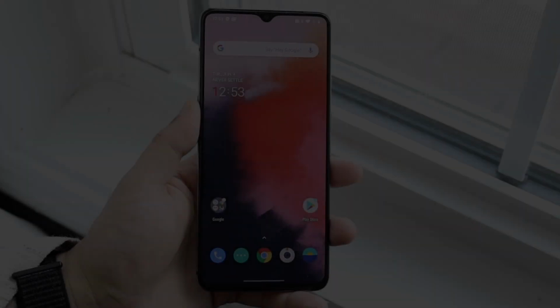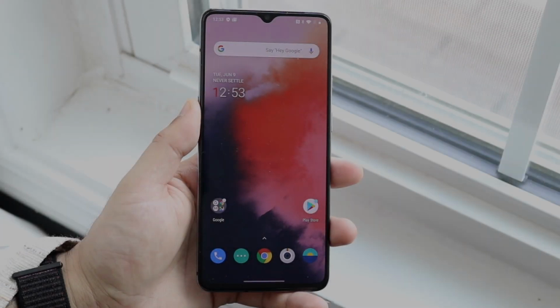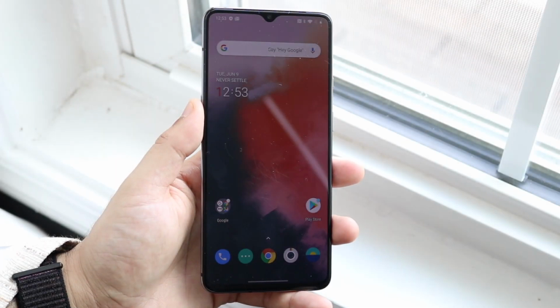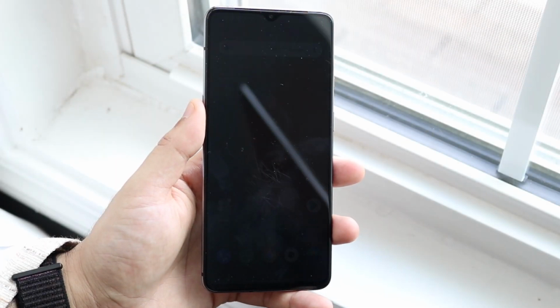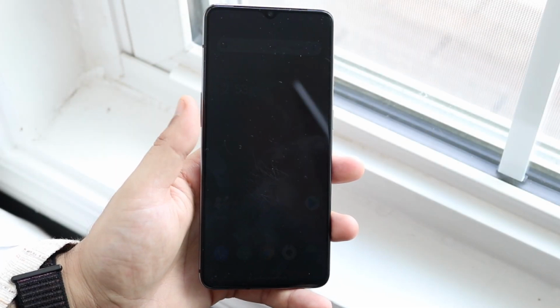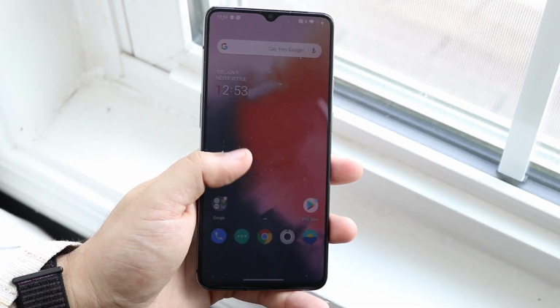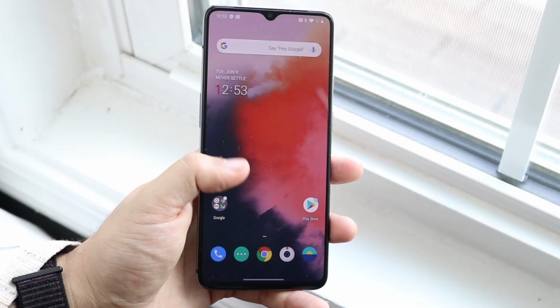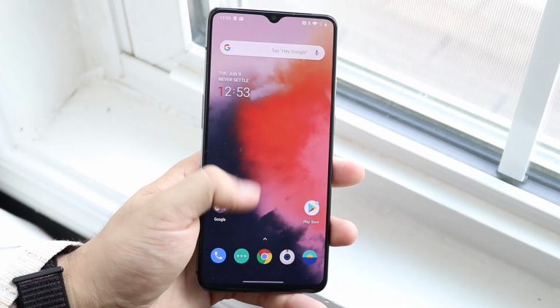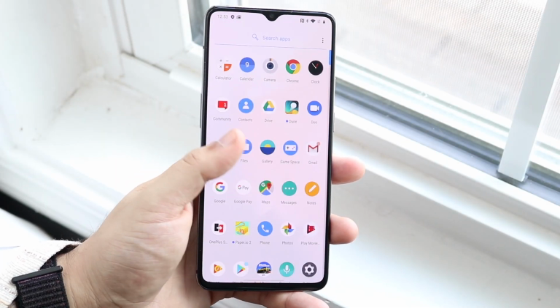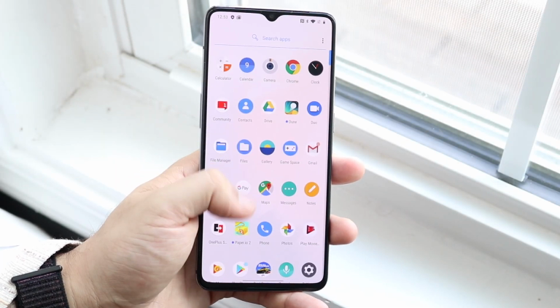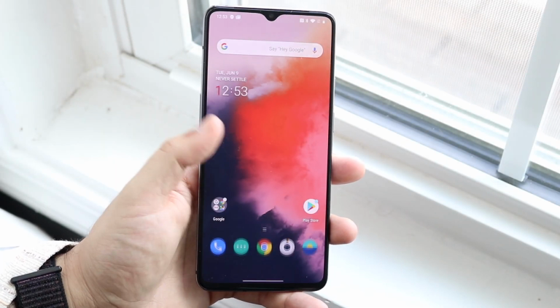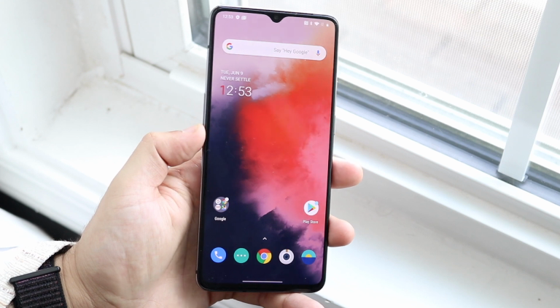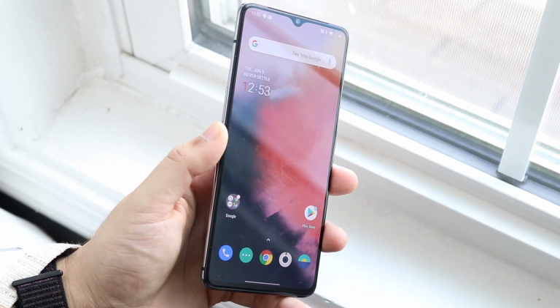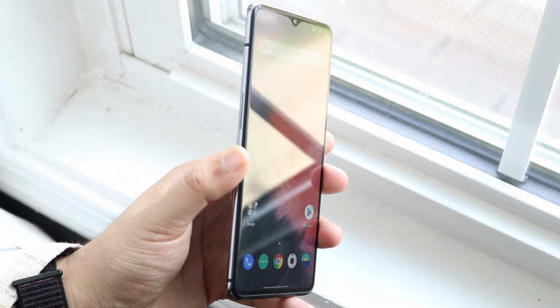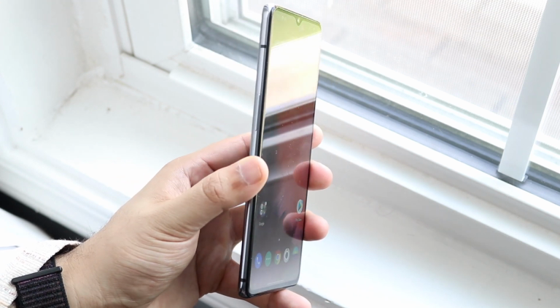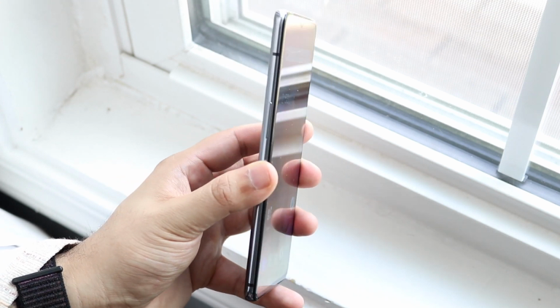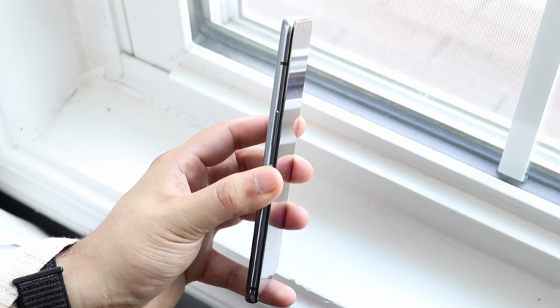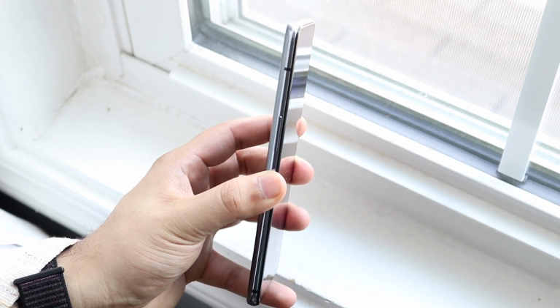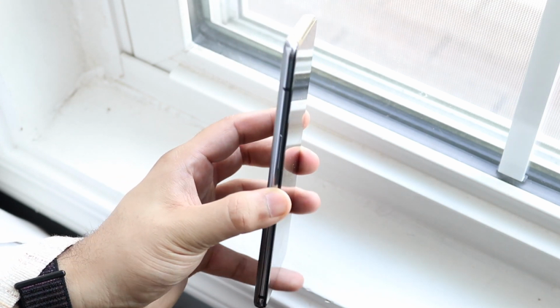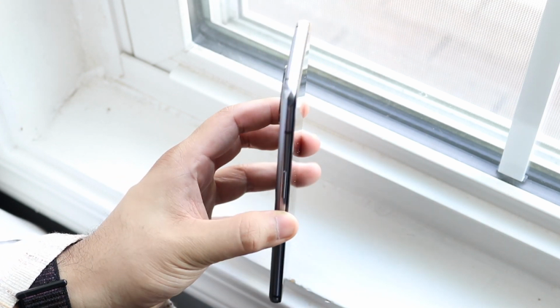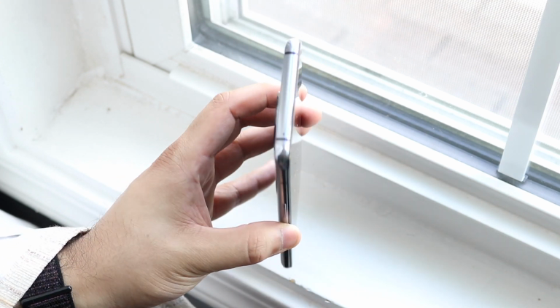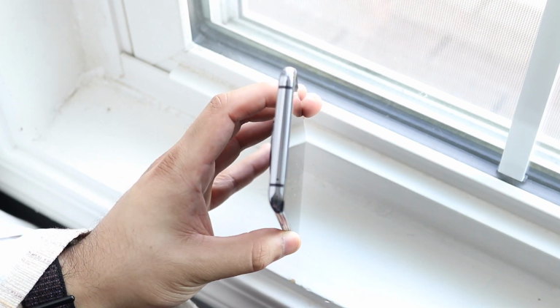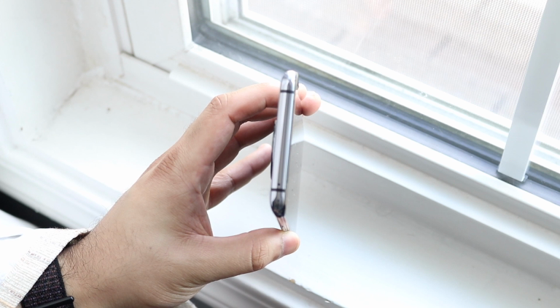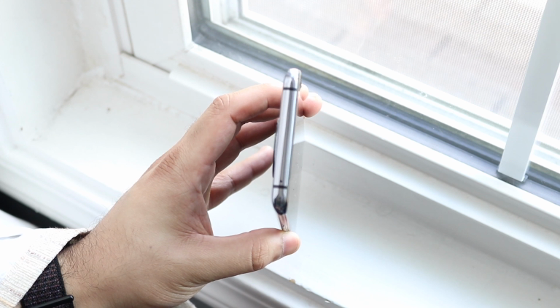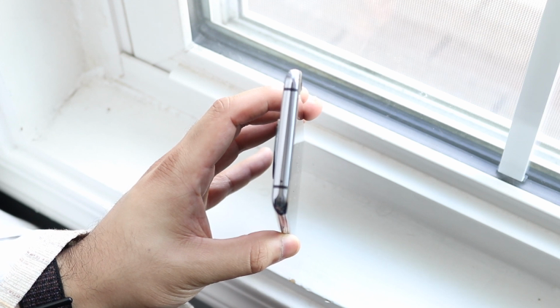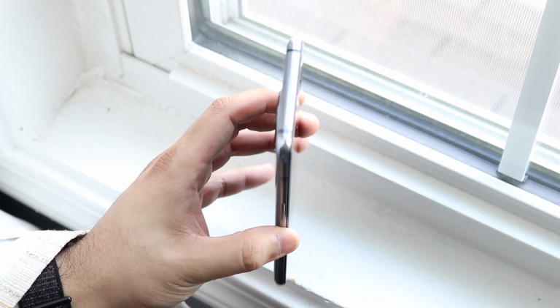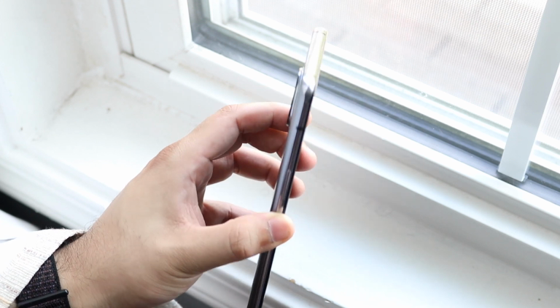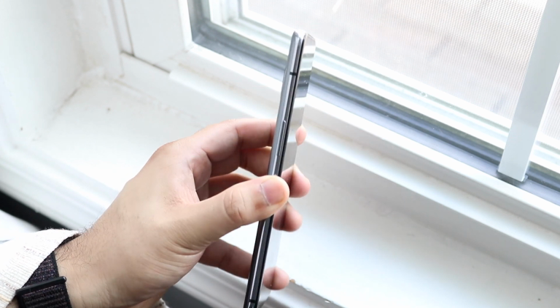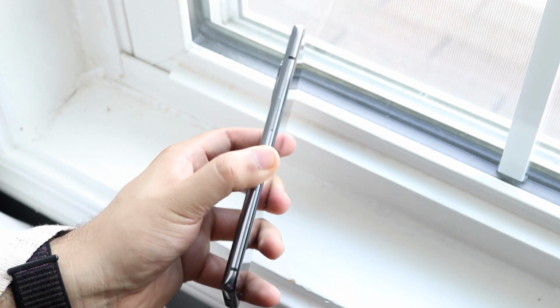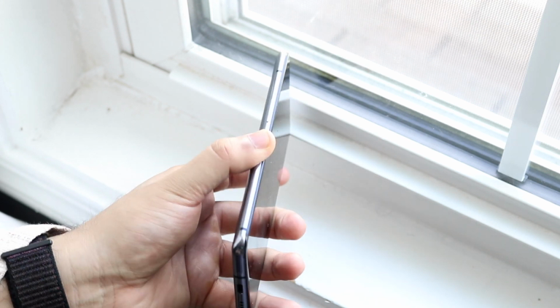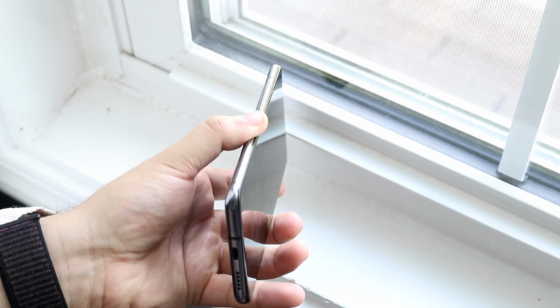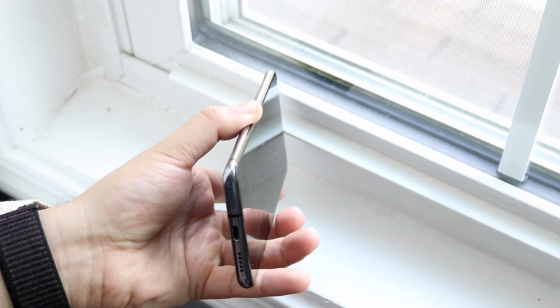Welcome back everyone. I should have done this video 50 days ago but I got sent the wrong OnePlus 7T — they actually sent me like a OnePlus 6T or something. I had to return that, and then the OnePlus 8s came out, yada yada yada — long story short, we finally got the OnePlus 7T.